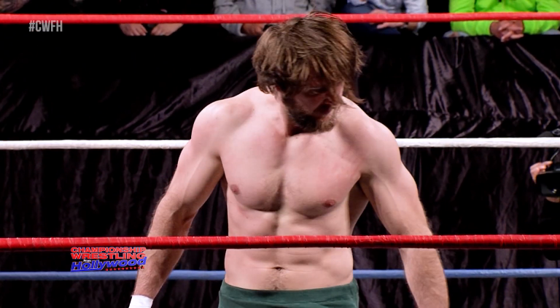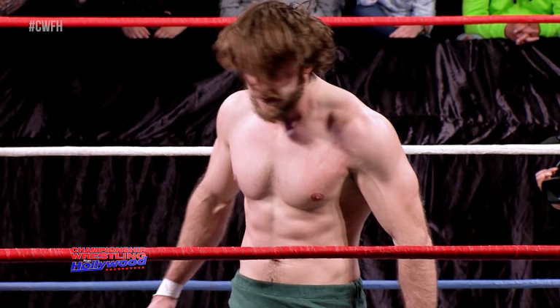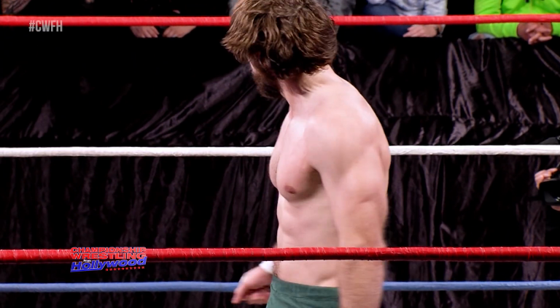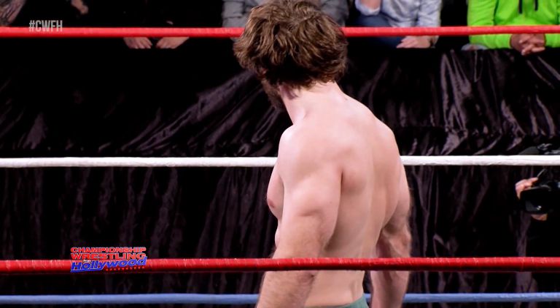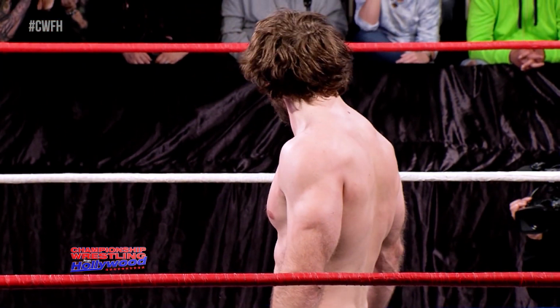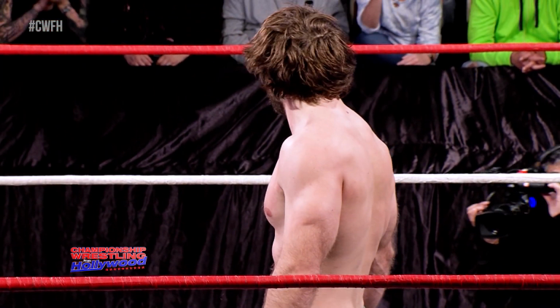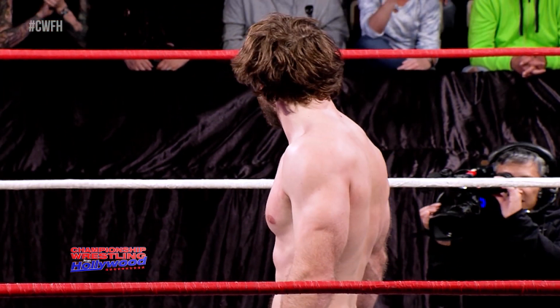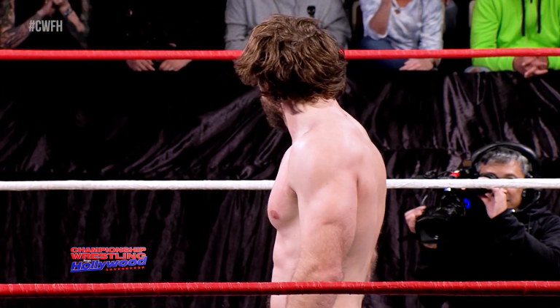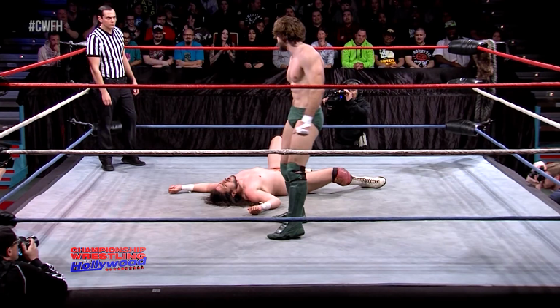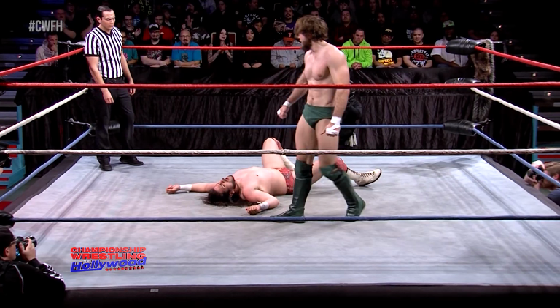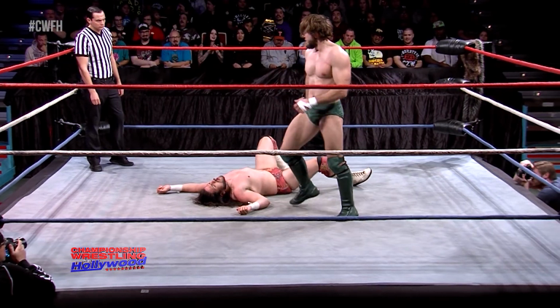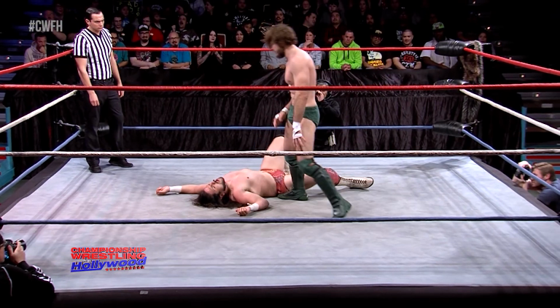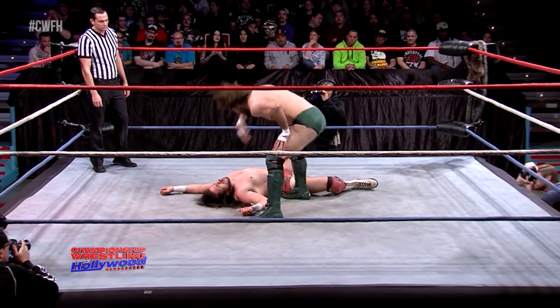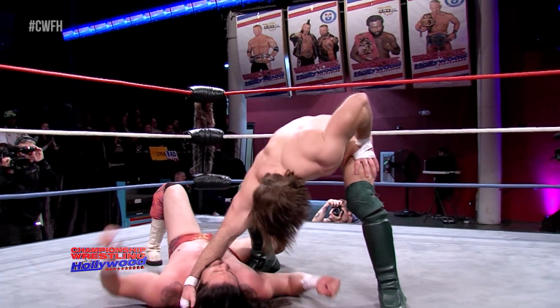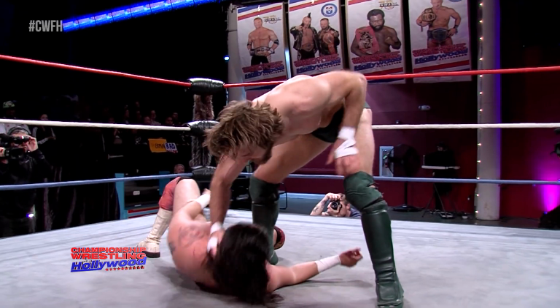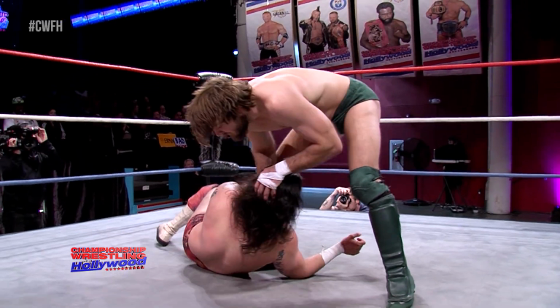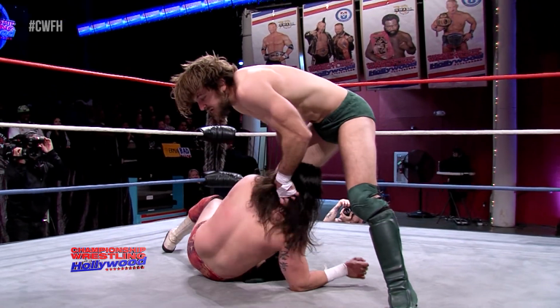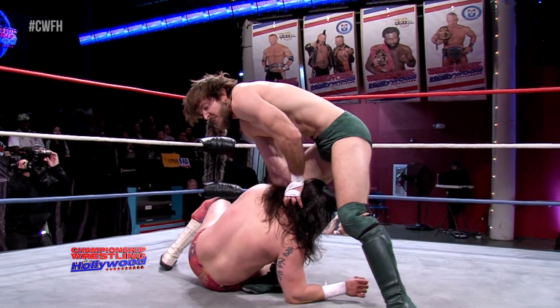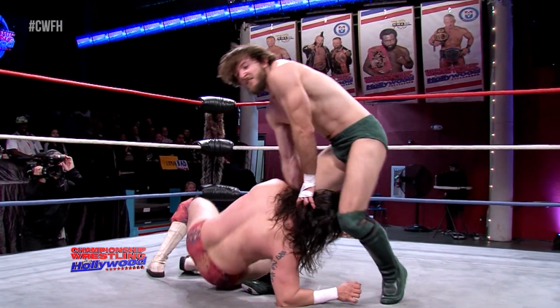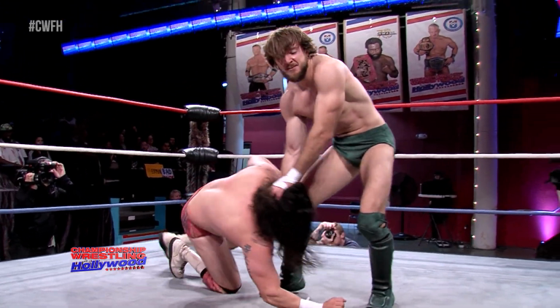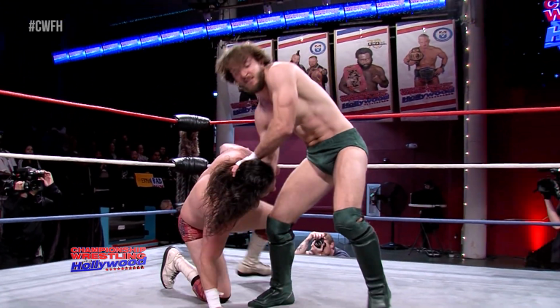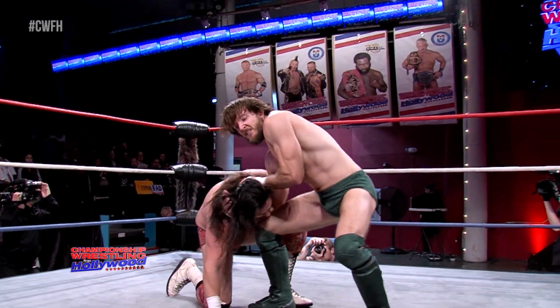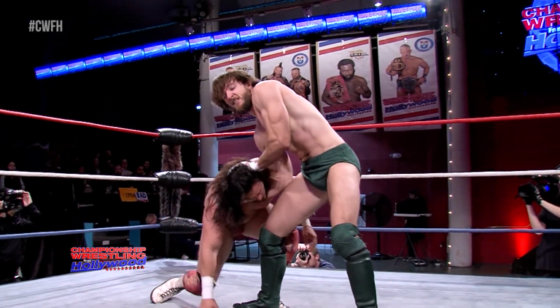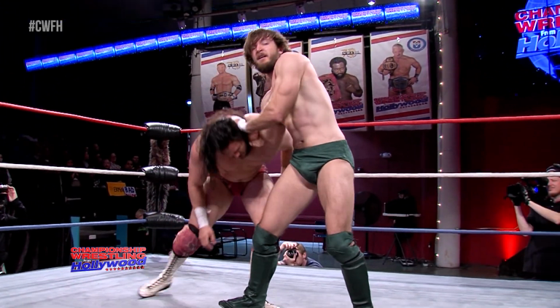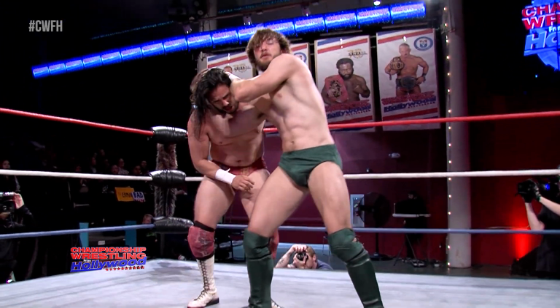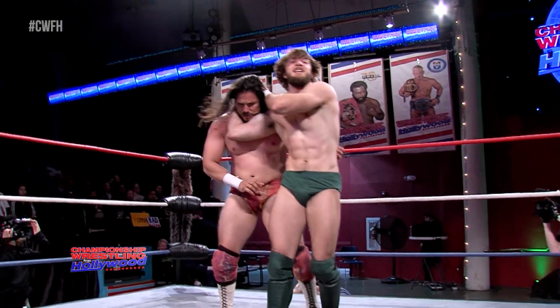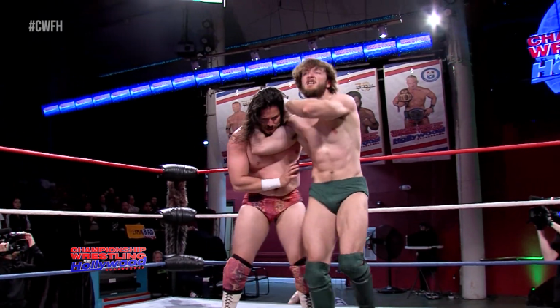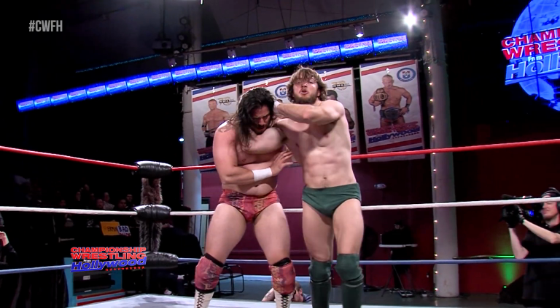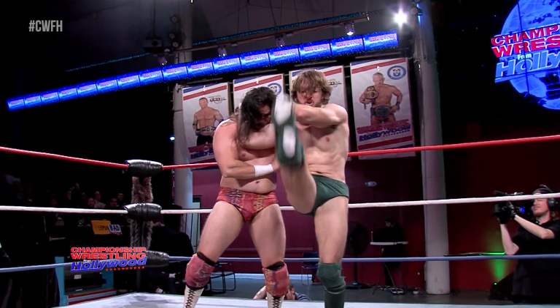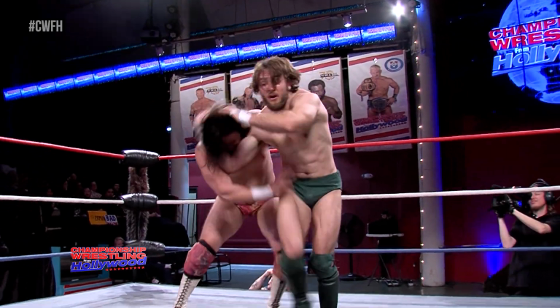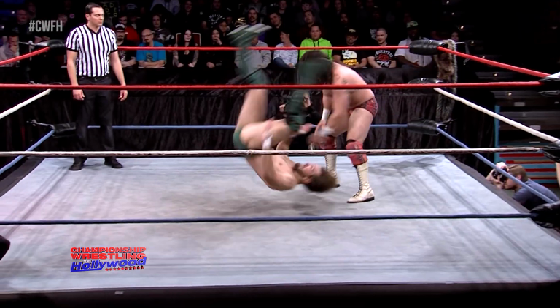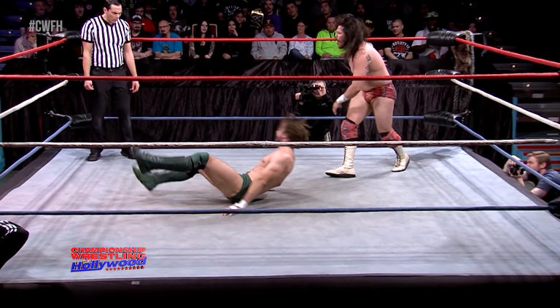This man is focused. He needs this victory. You mentioned it, Johnny Loquasto — the Swiss Army Knight of Championship Wrestling from Hollywood. That's because Ryan Taylor can use his entire body as a weapon. You saw it right there with that senton.